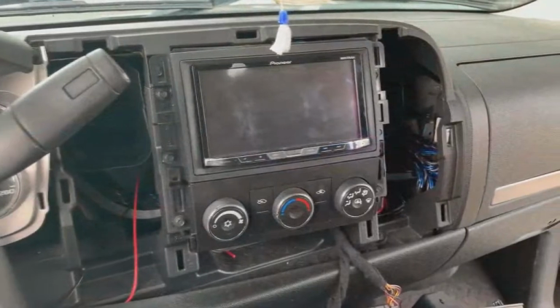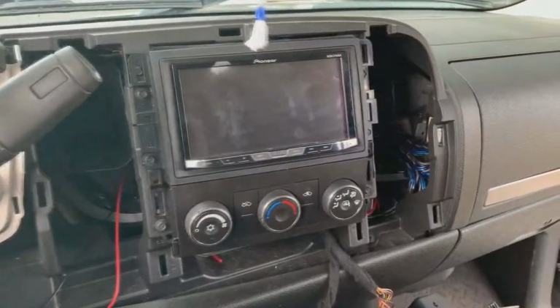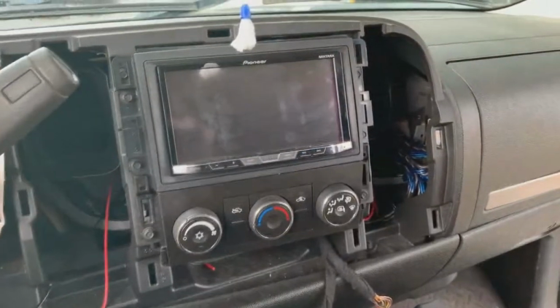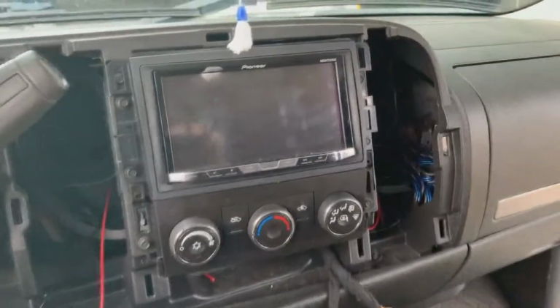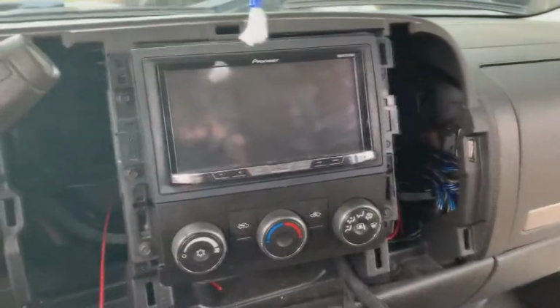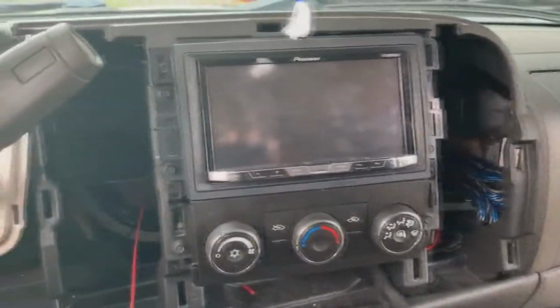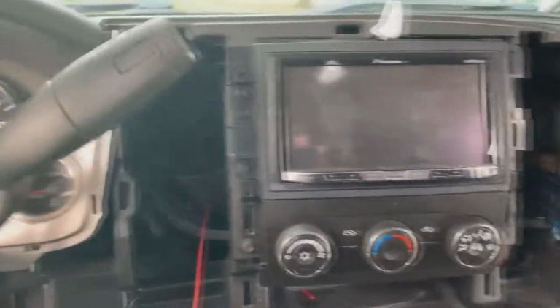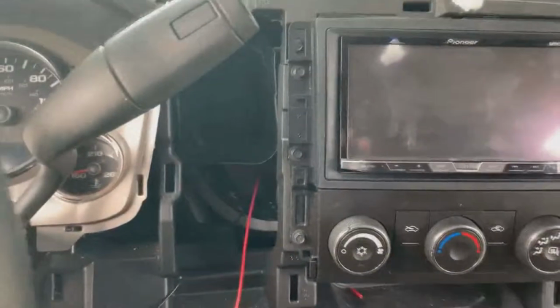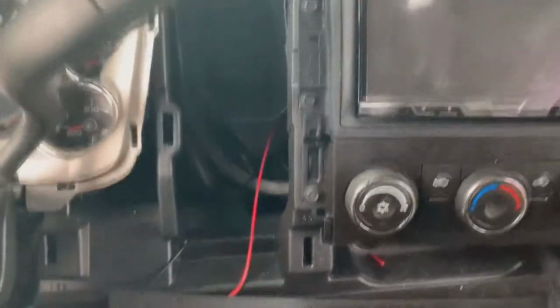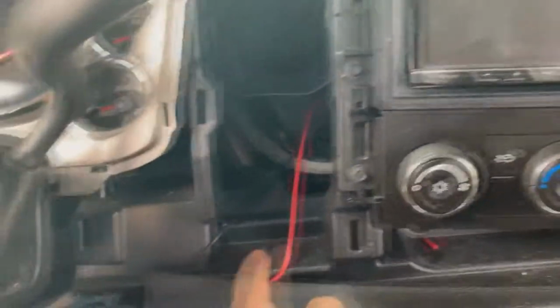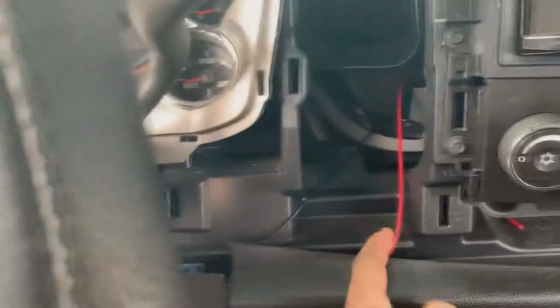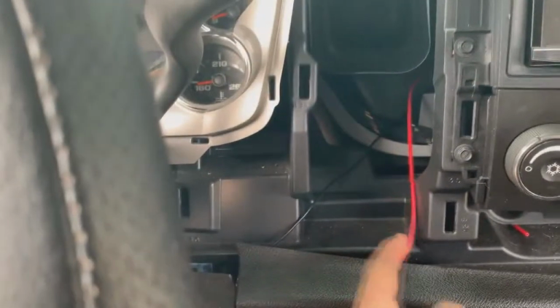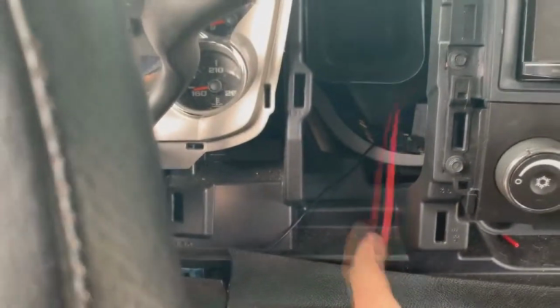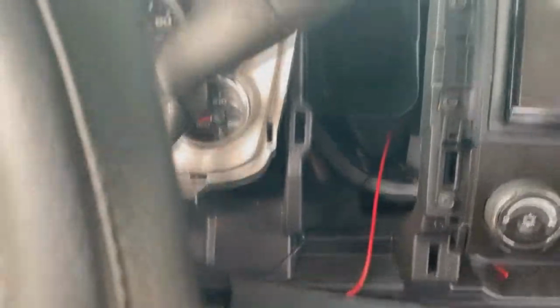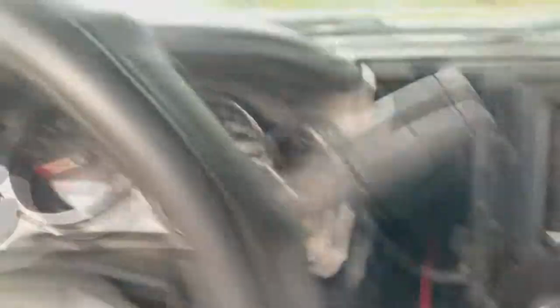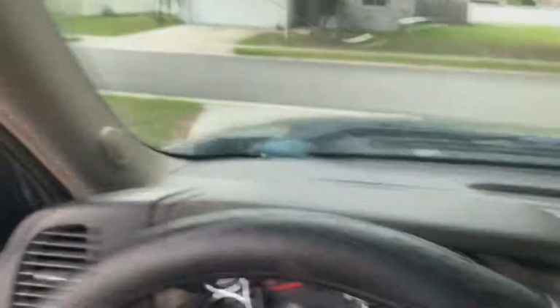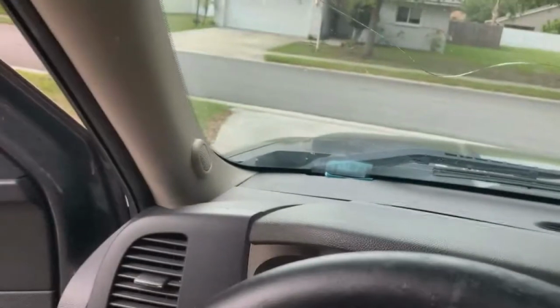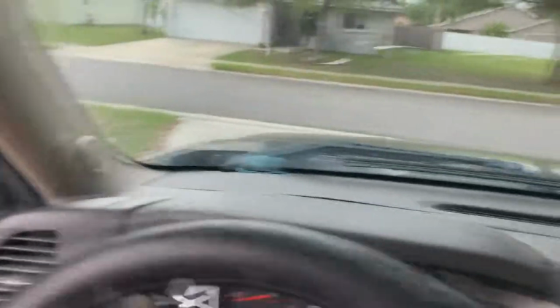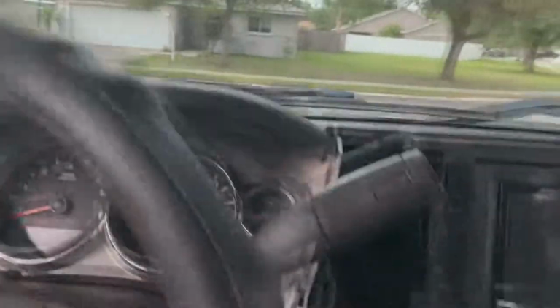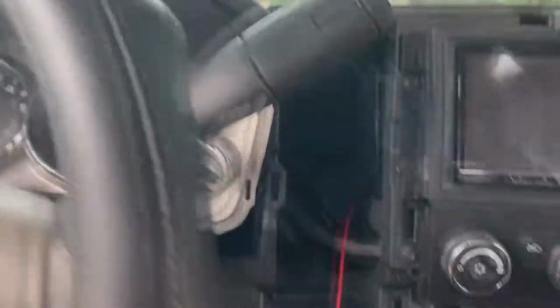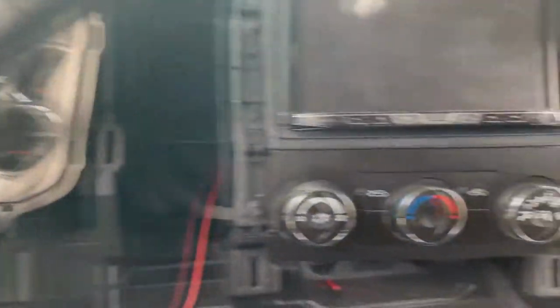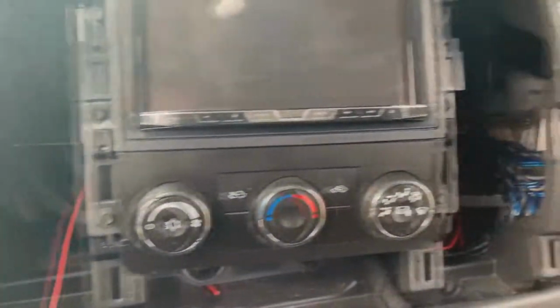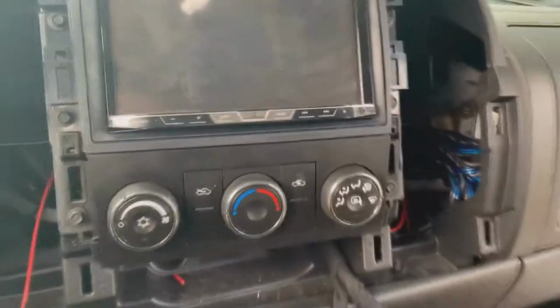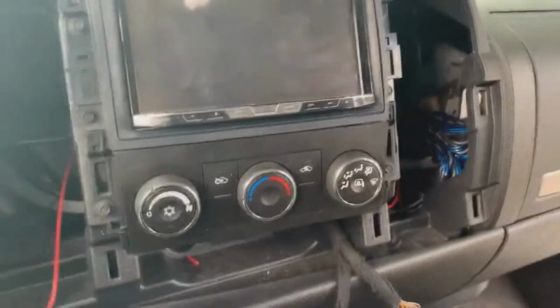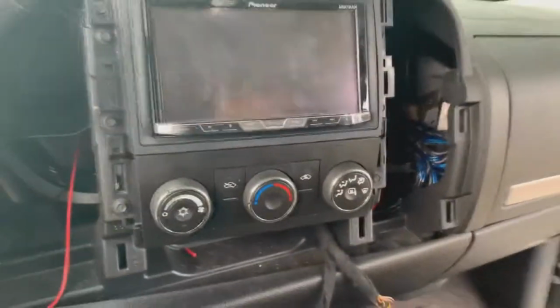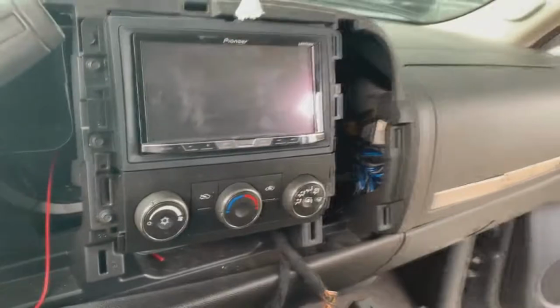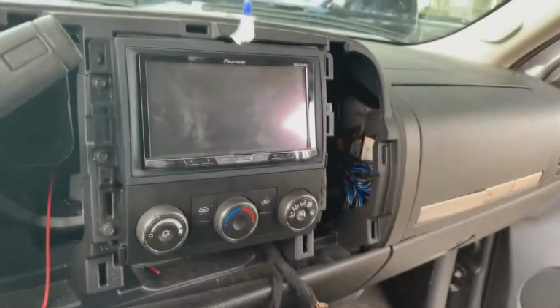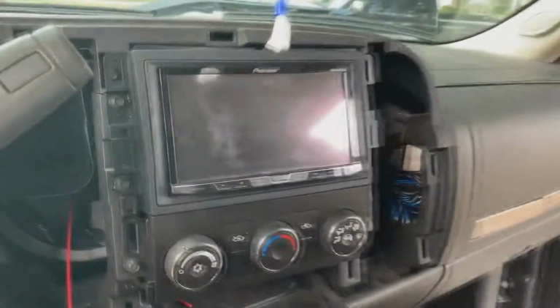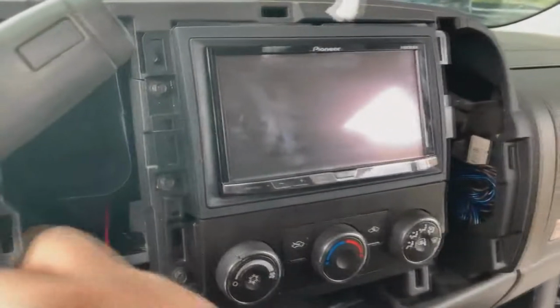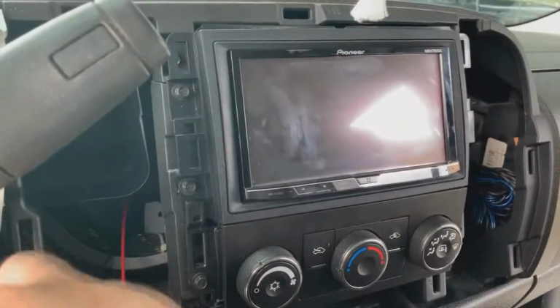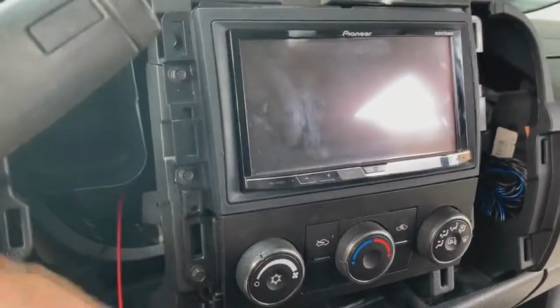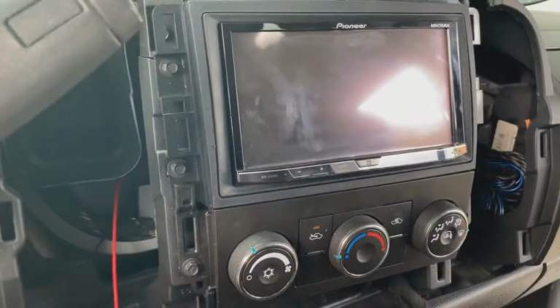We got the other harness wired up. We had to run an ignition for that one, so this ran into the fuse box up in the hood. But everything works — the radio actually works properly this time.